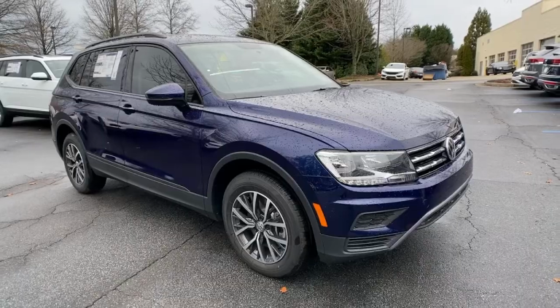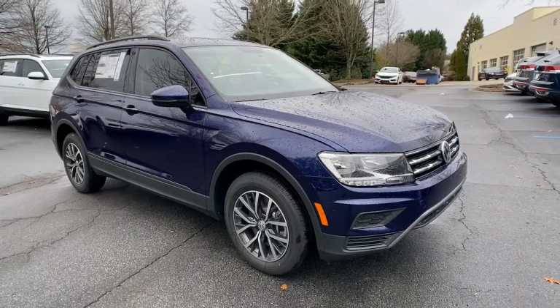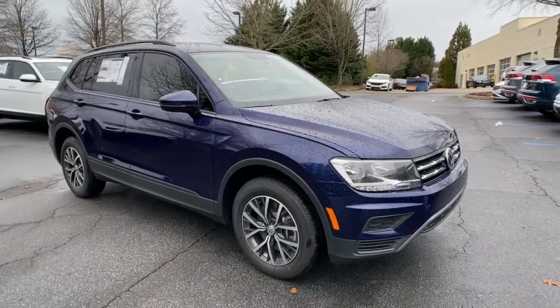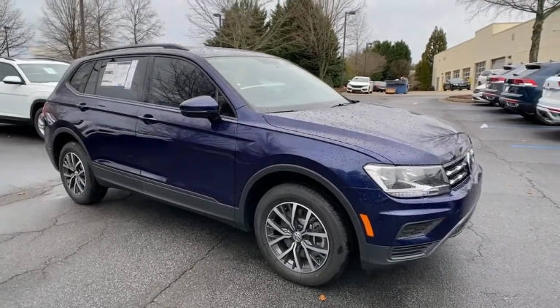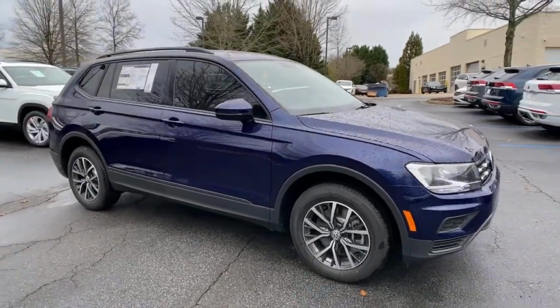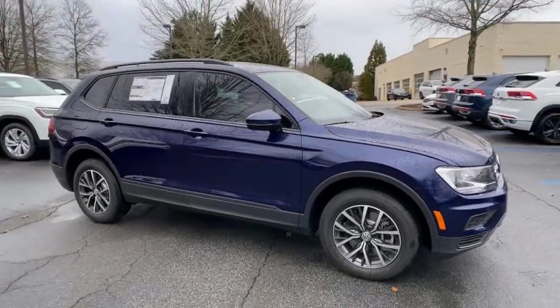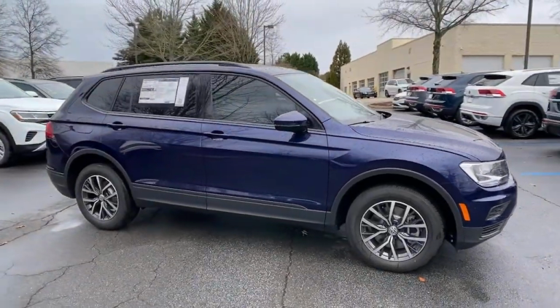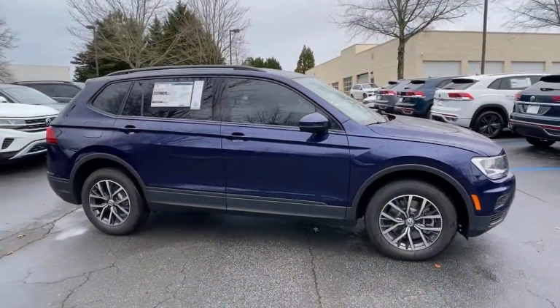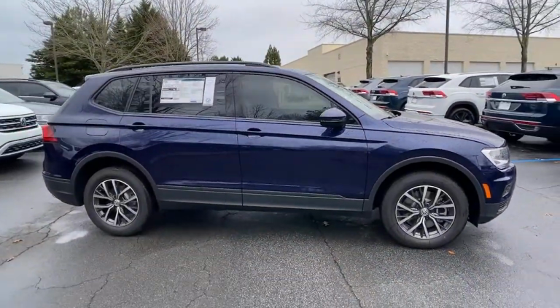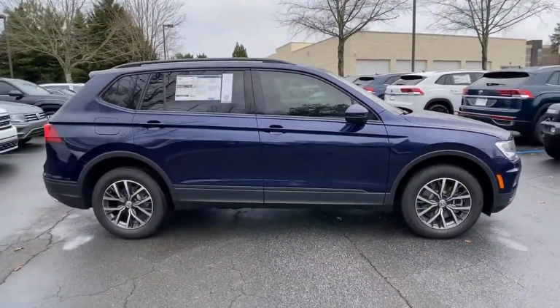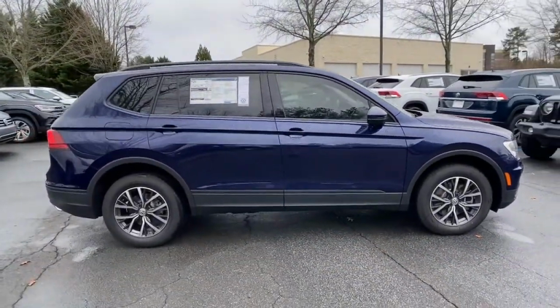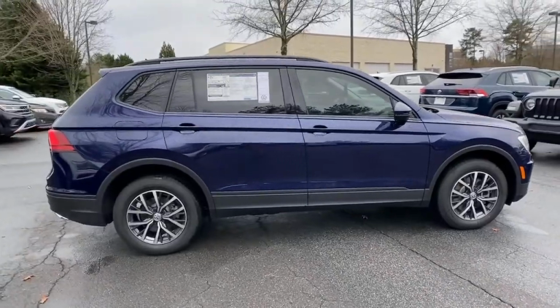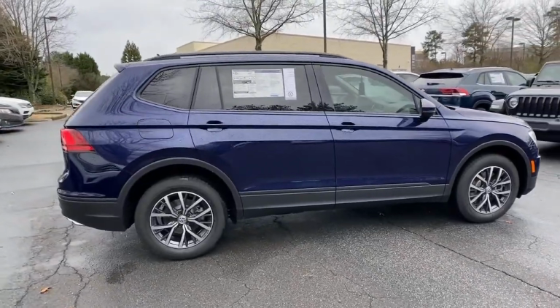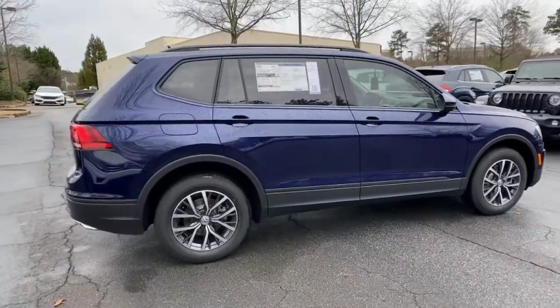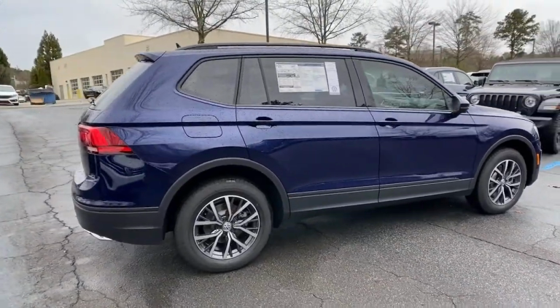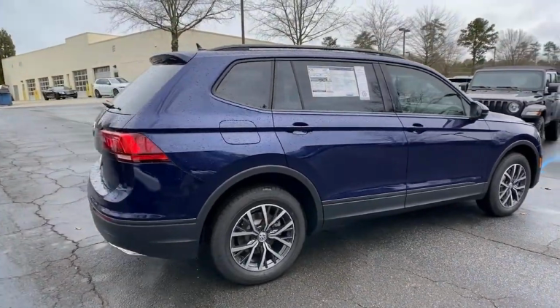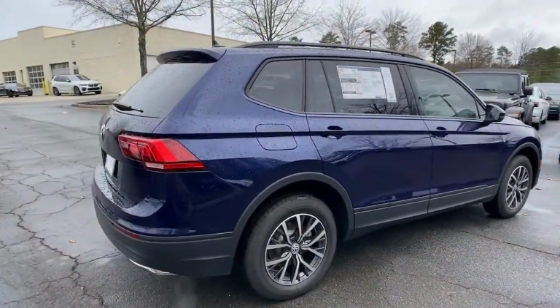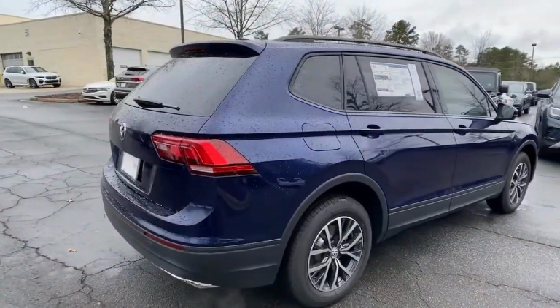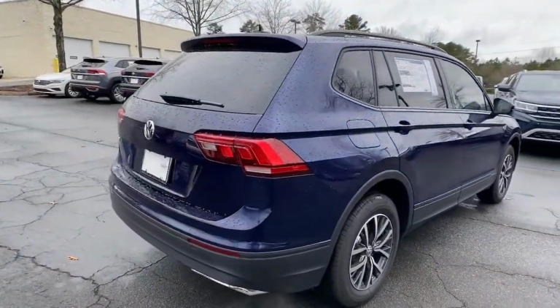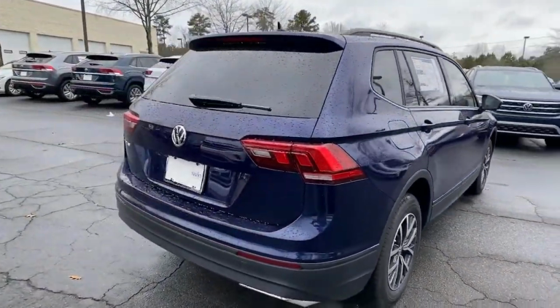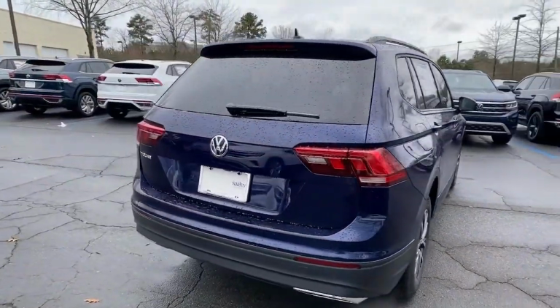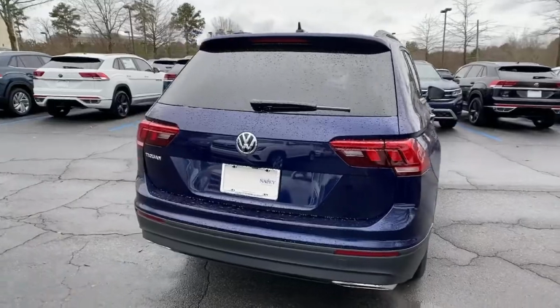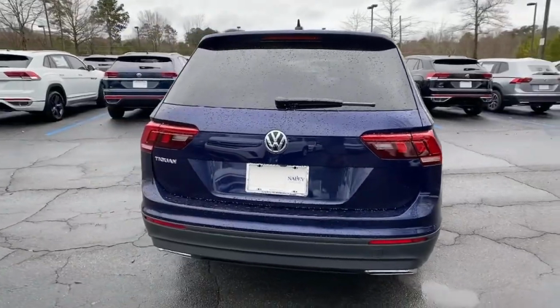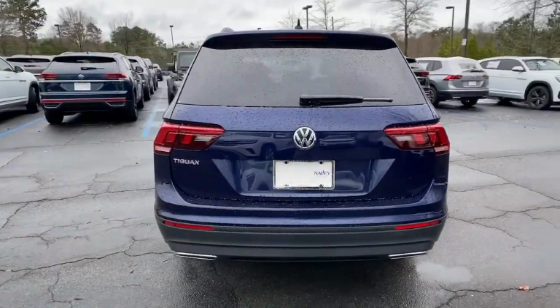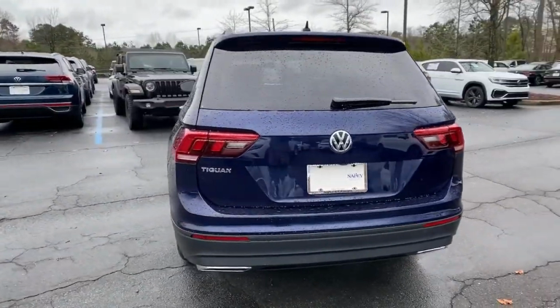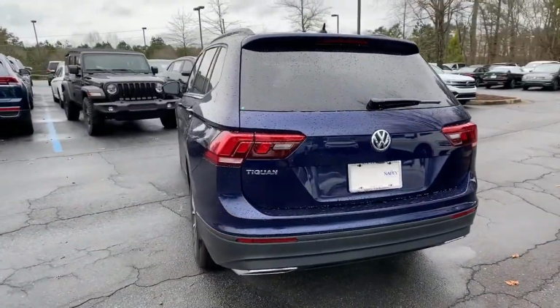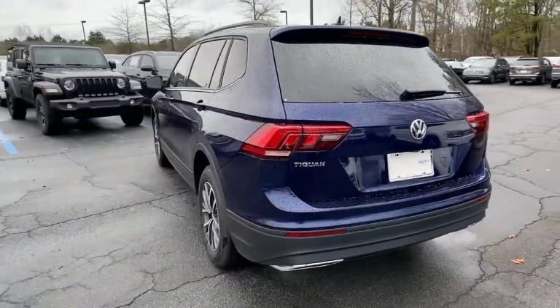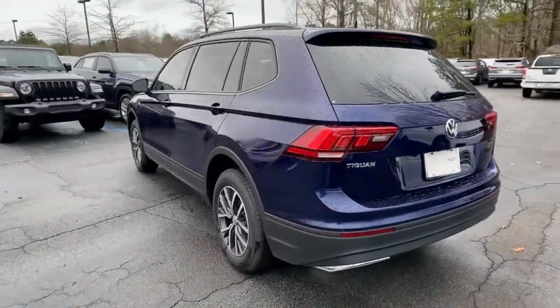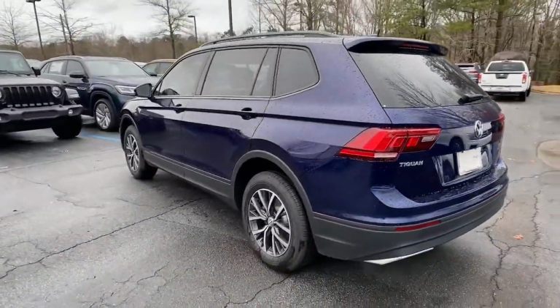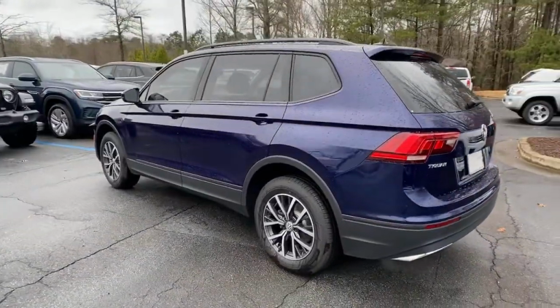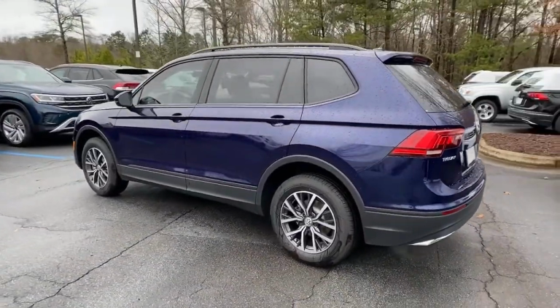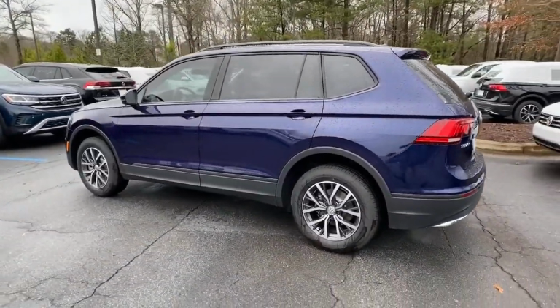You will love the features of this 2021 Volkswagen Tiguan. Enjoy the peaceful ride and peace of mind you get in this comfortable, safety-minded Tiguan. Its well-equipped, flexible cabin and driver-assist tech add confidence to every journey.